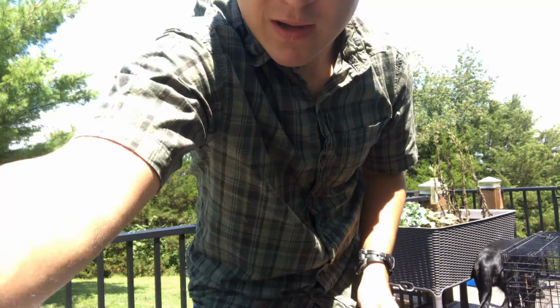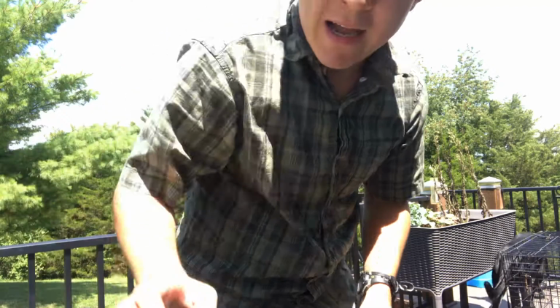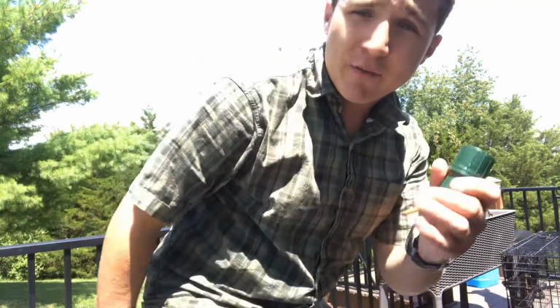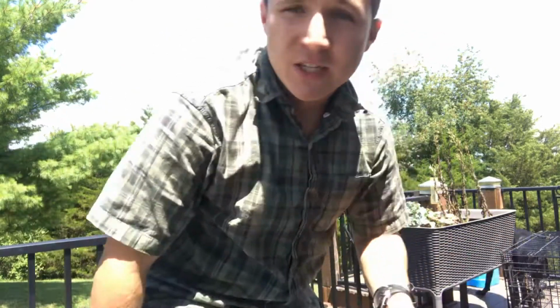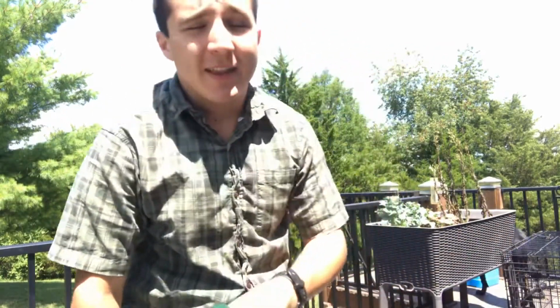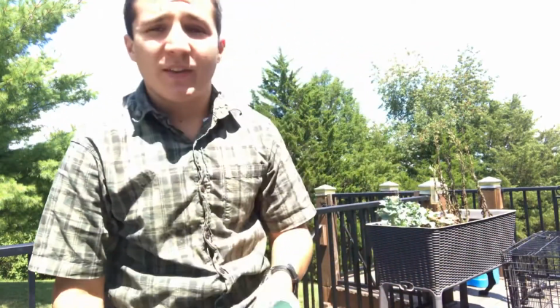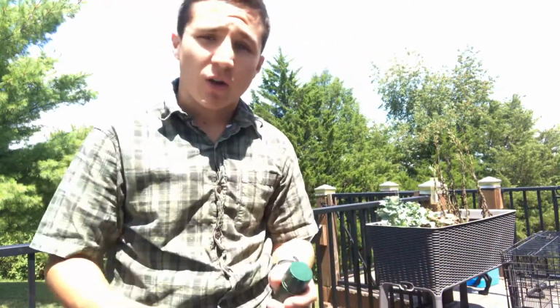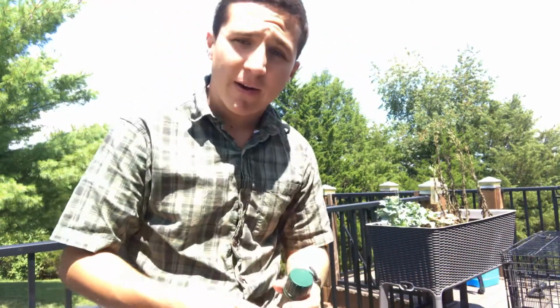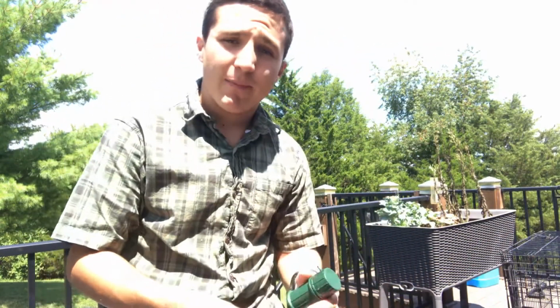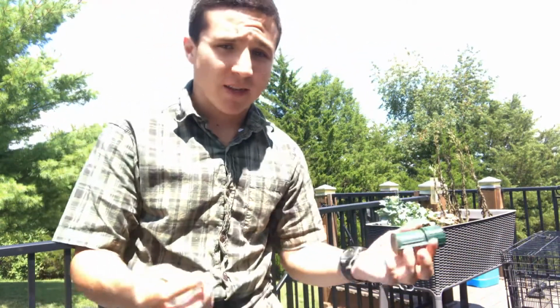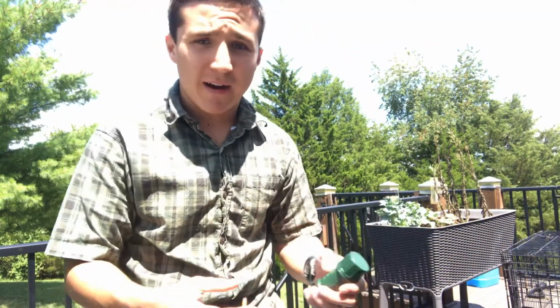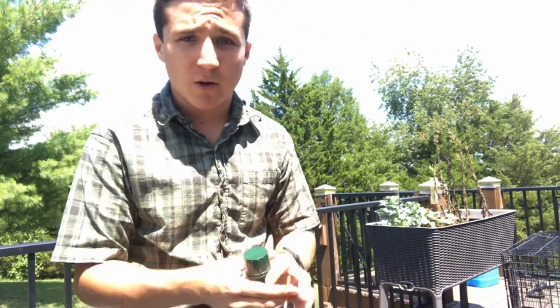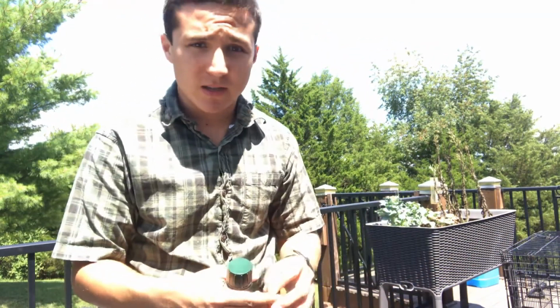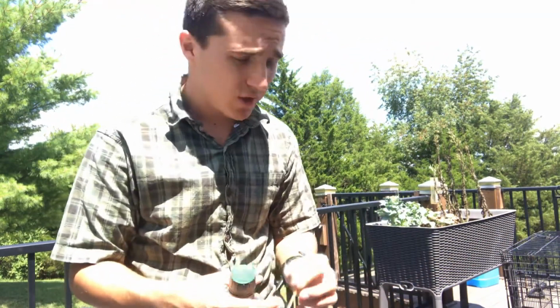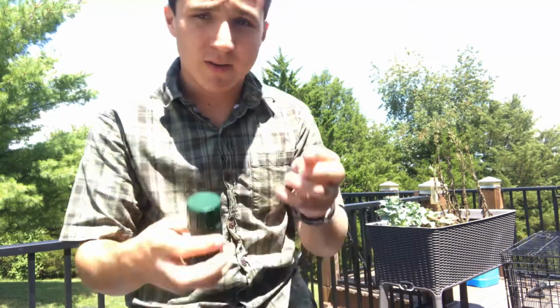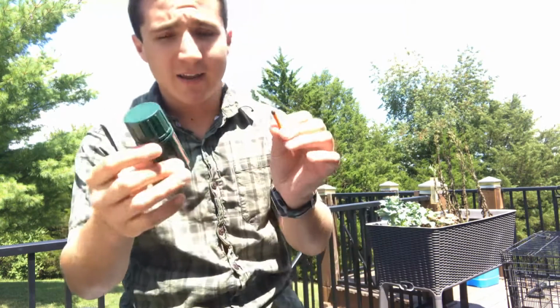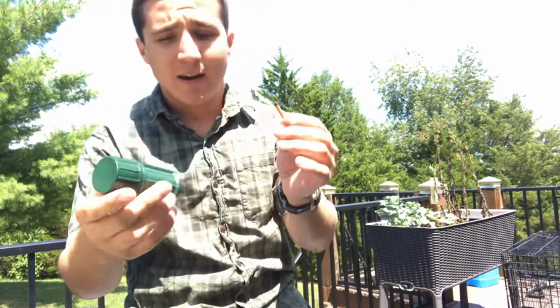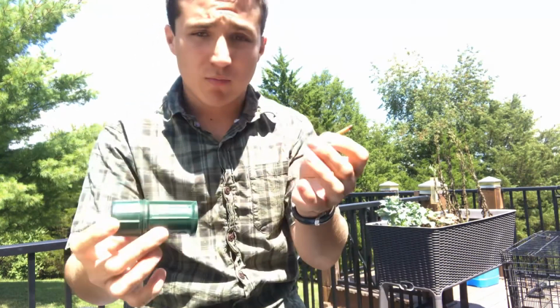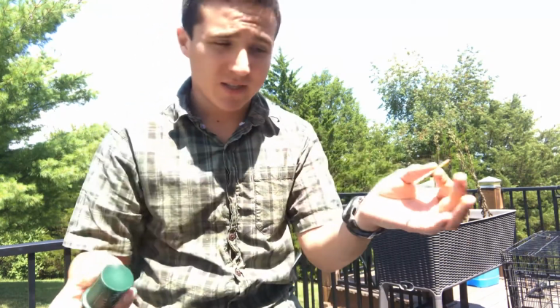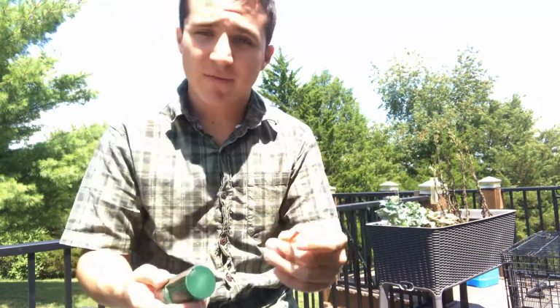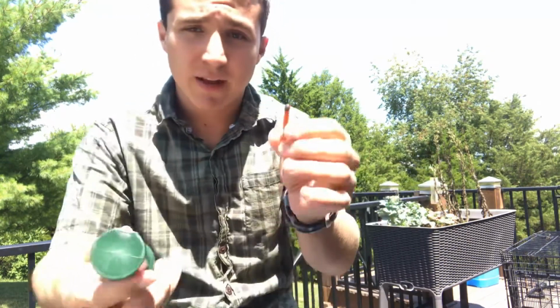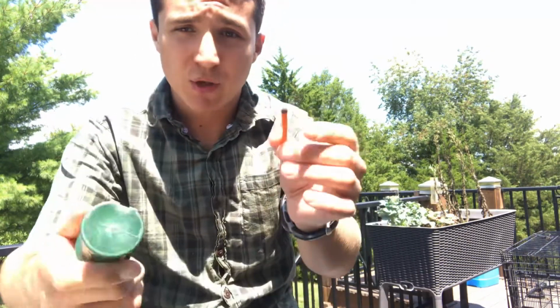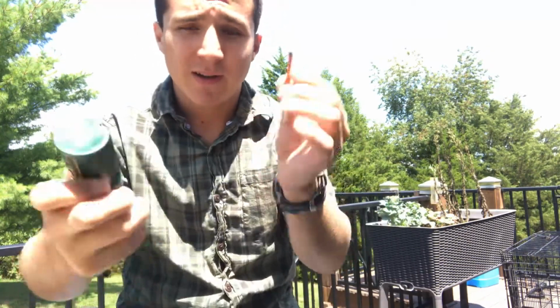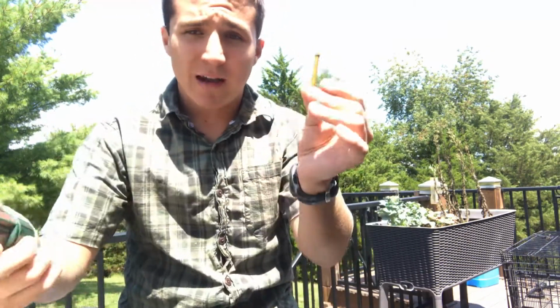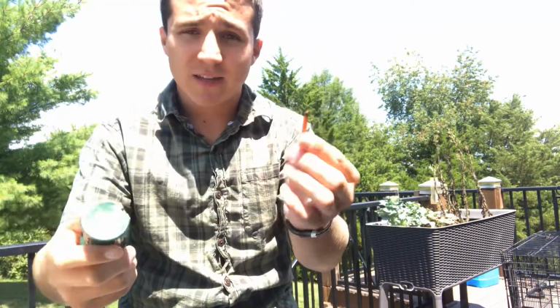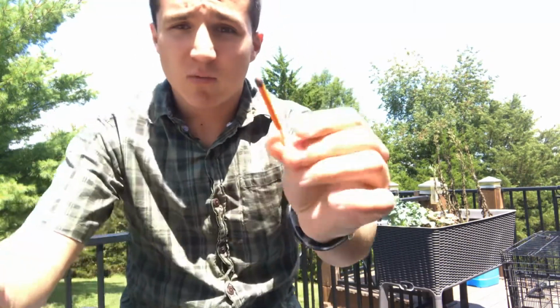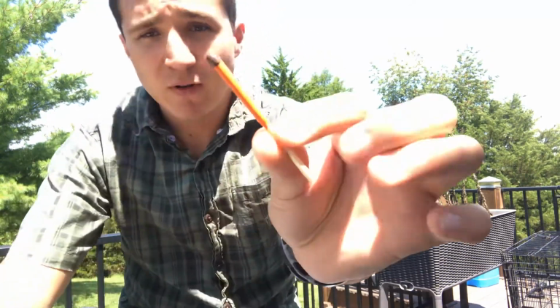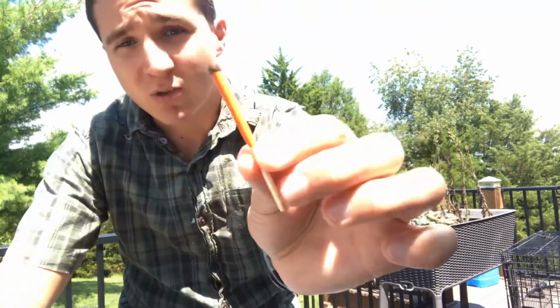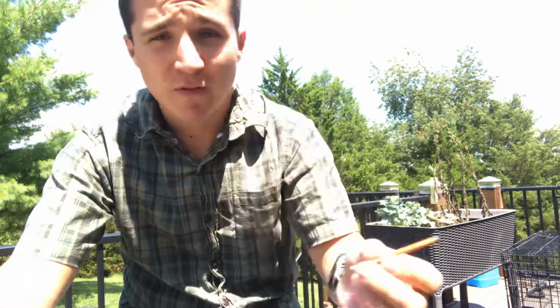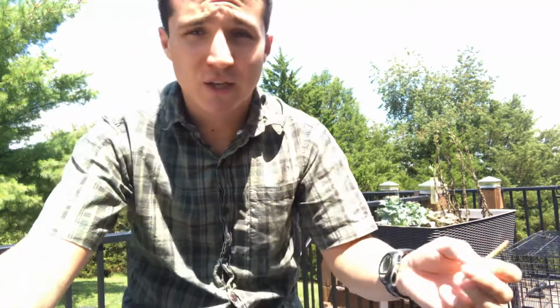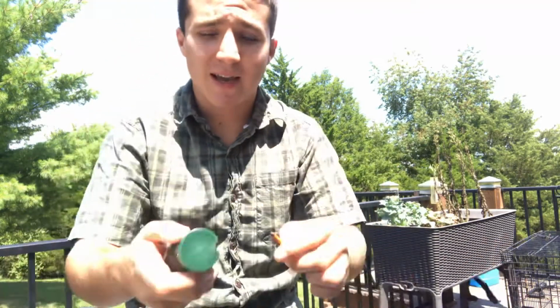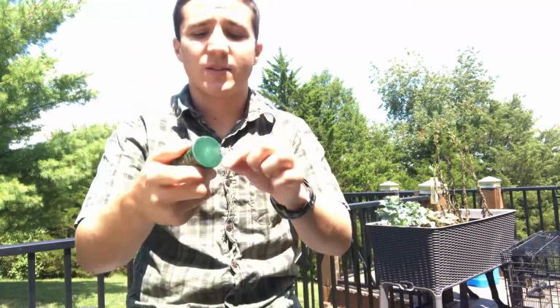Hey everybody. So in the last video I was talking about the best fire starting solutions. Today, in this second video, I'm gonna show you how long these windproof and waterproof matches last.